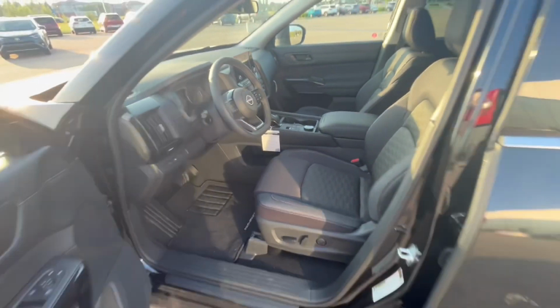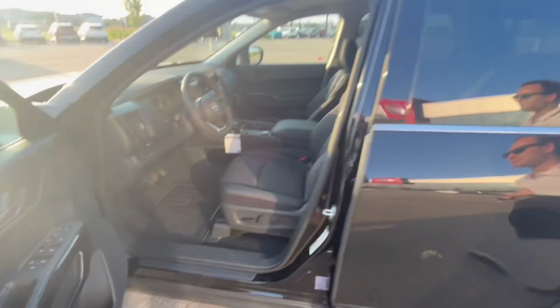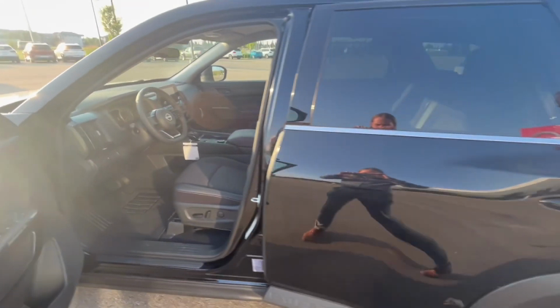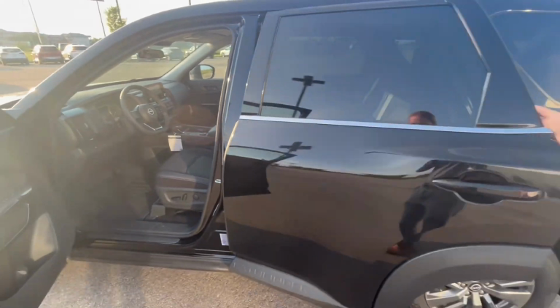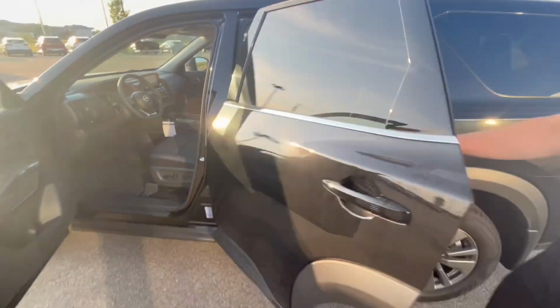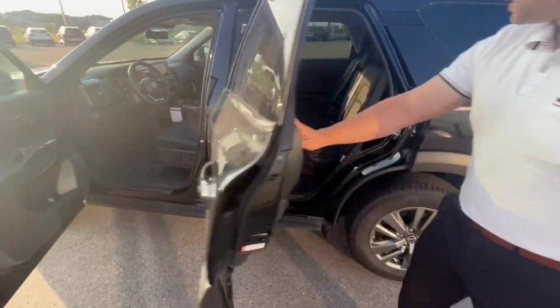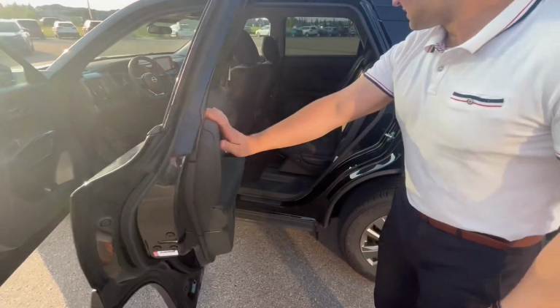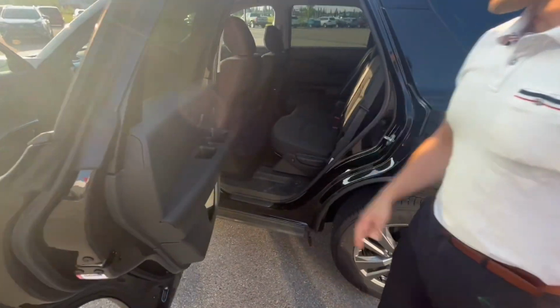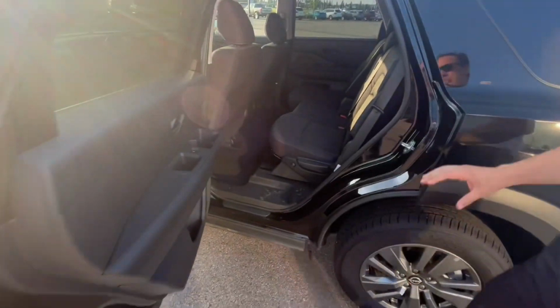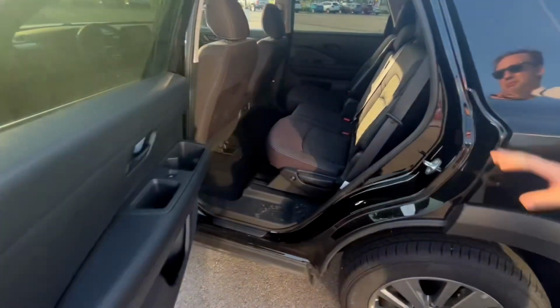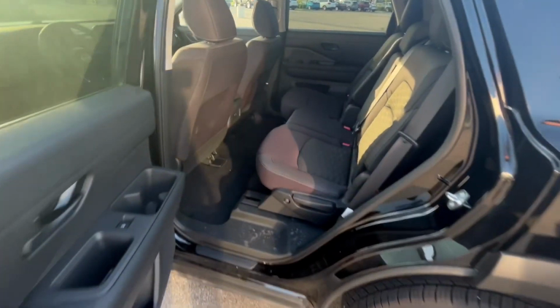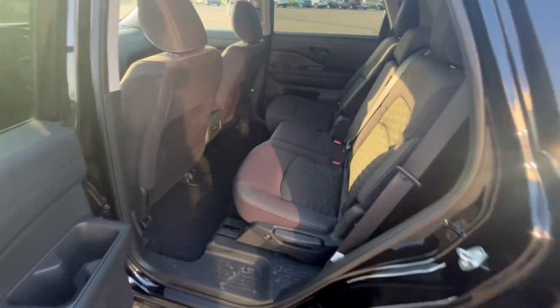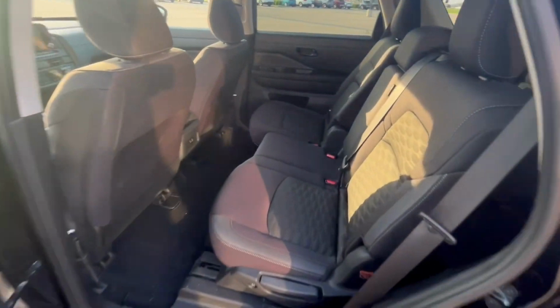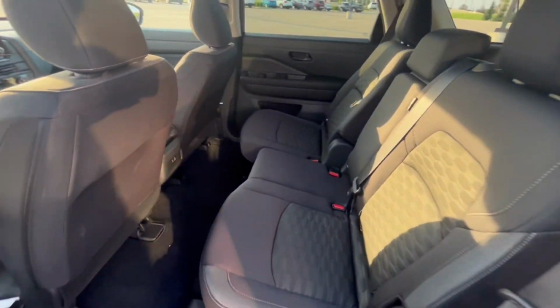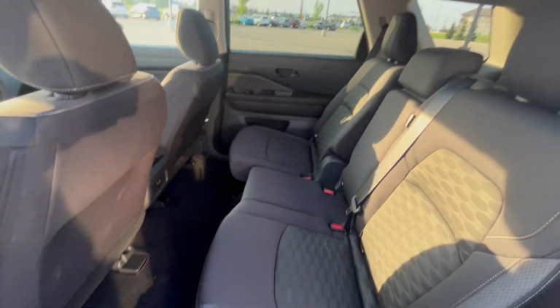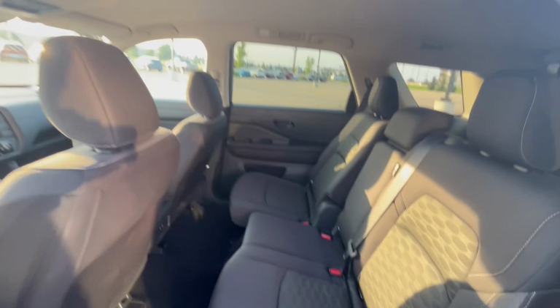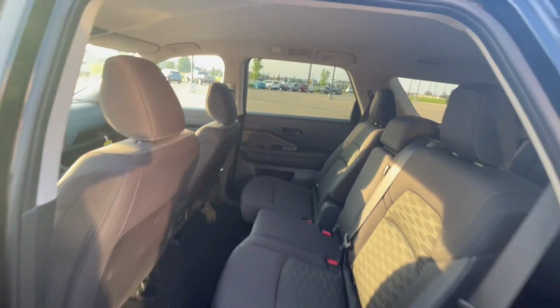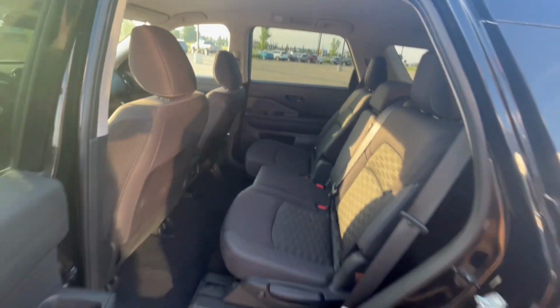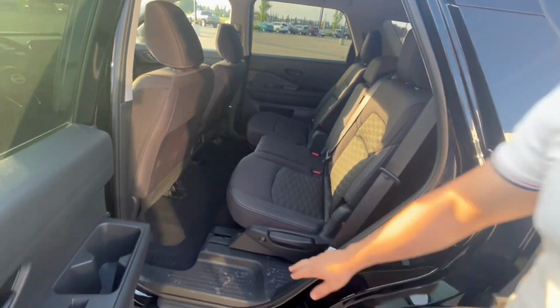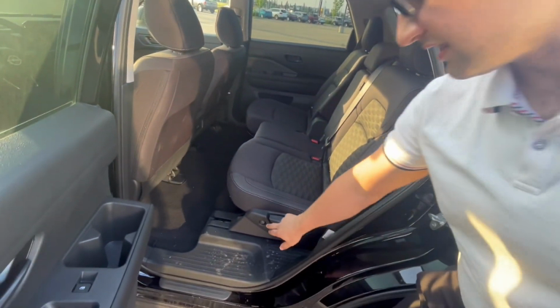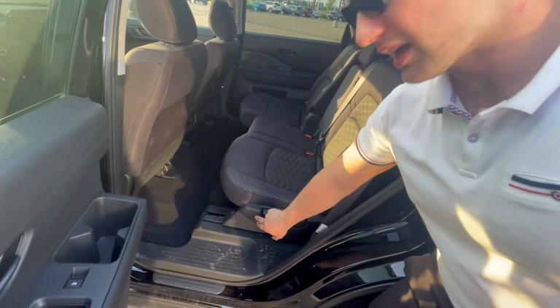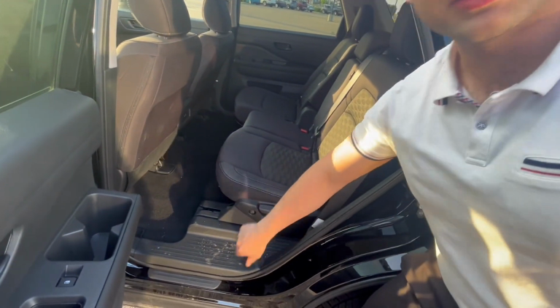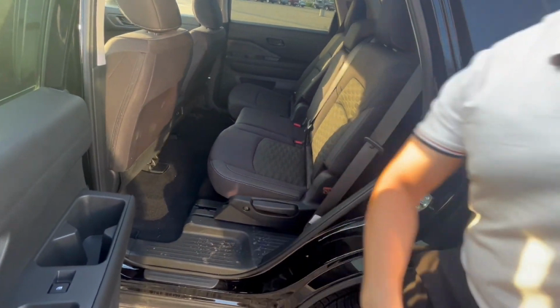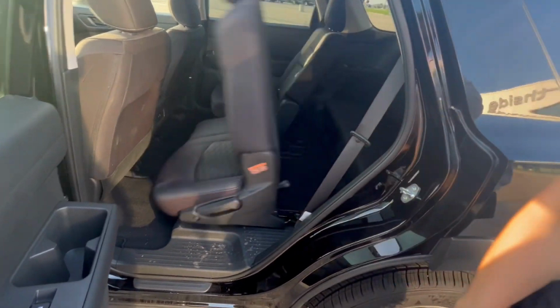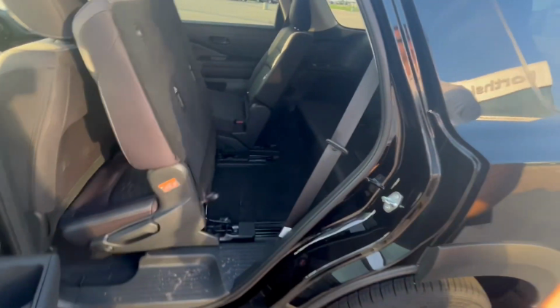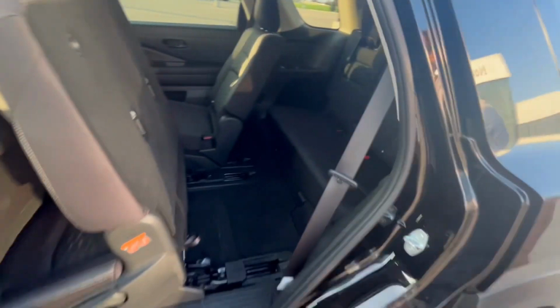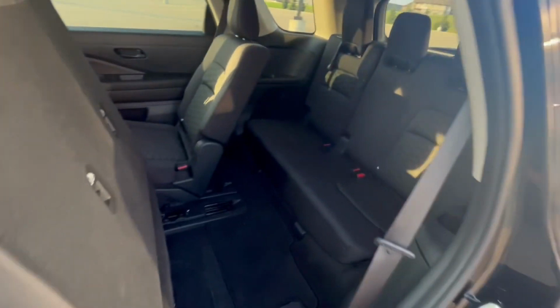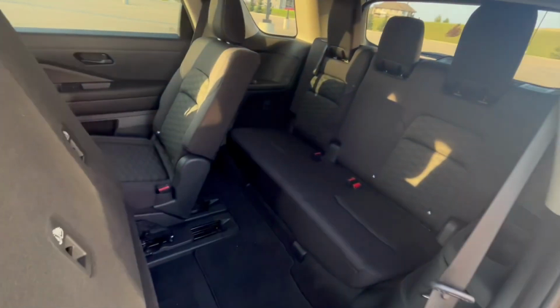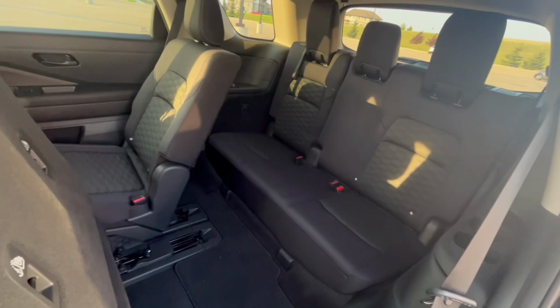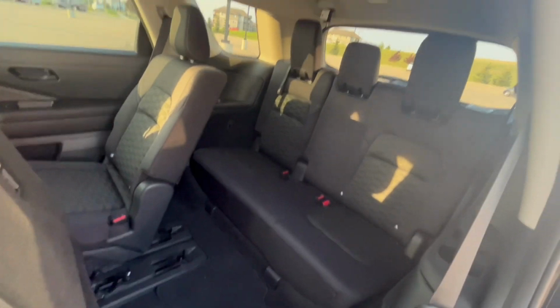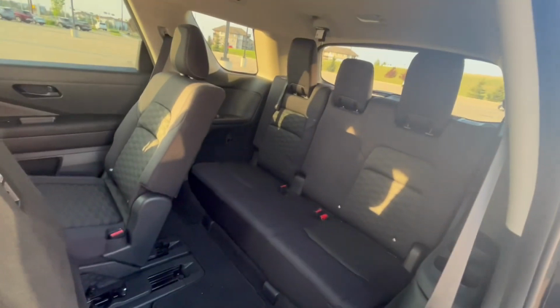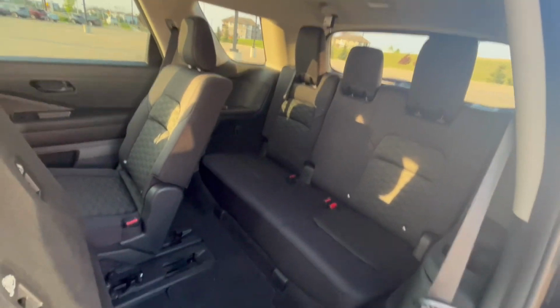Coming to the back here, this thing has beautiful bench-style seating, so you can fit lots of people in here. The Pathfinder has three rows — one press of a button gives you easy access to that rear row.